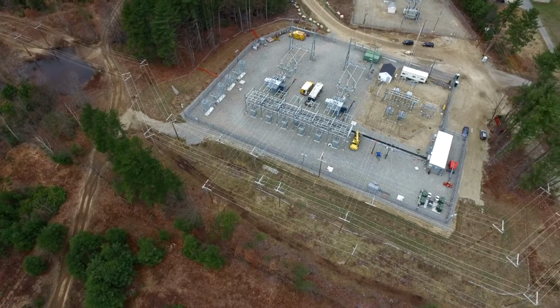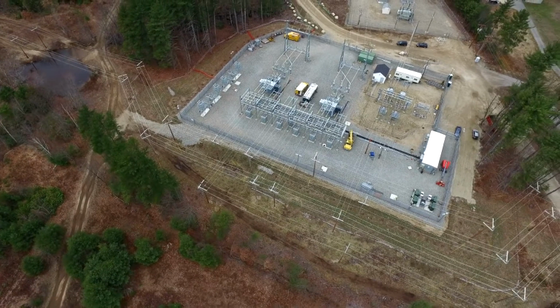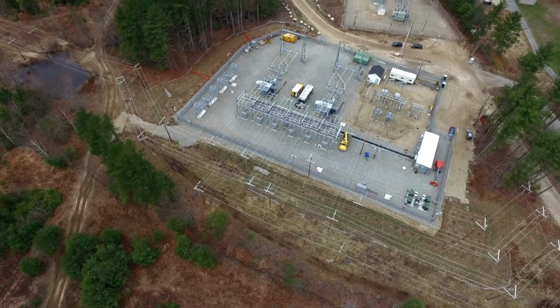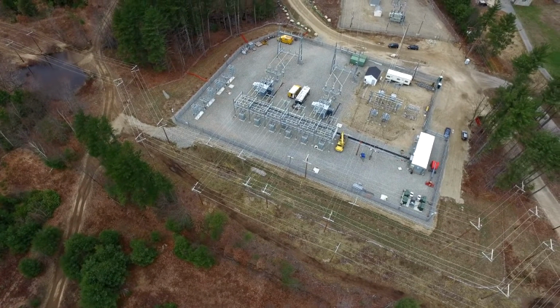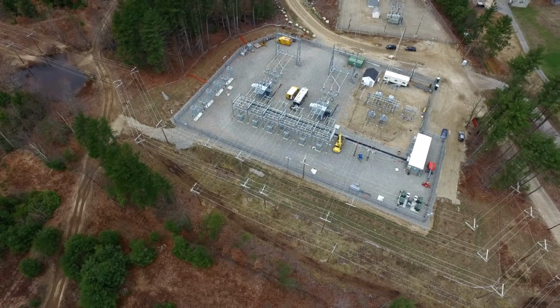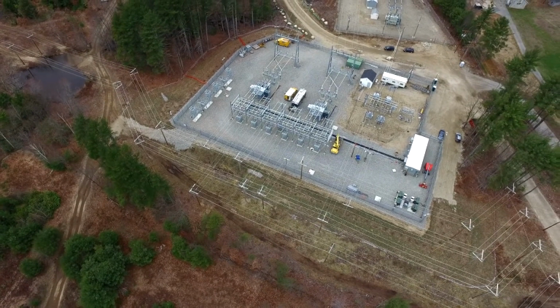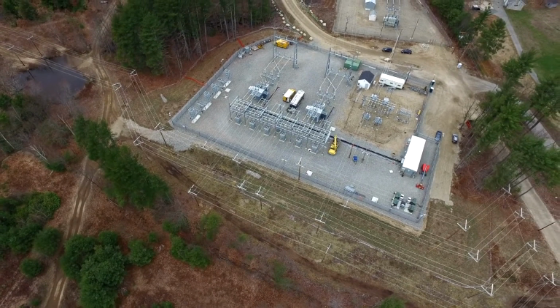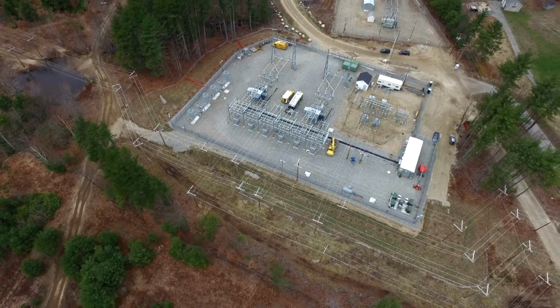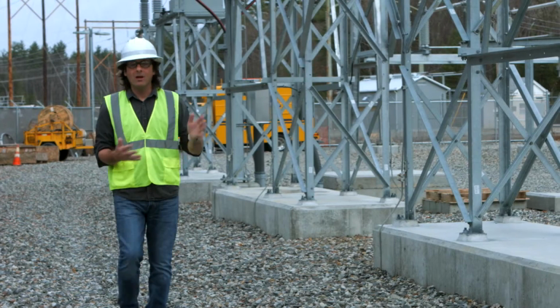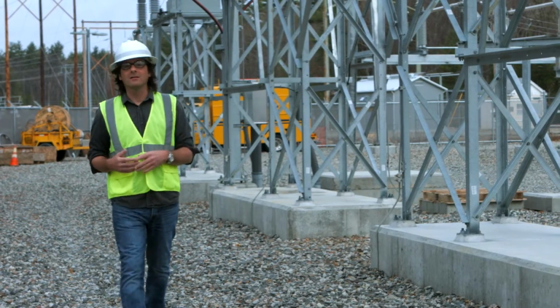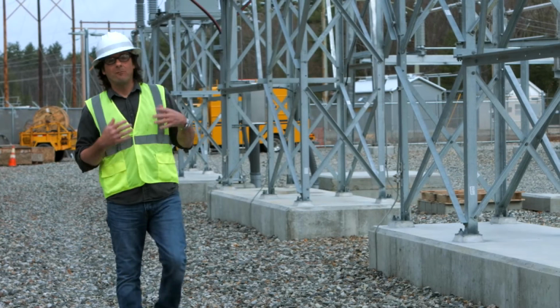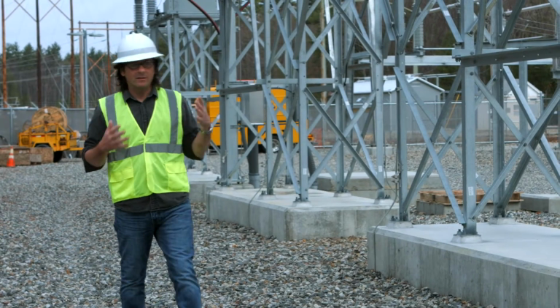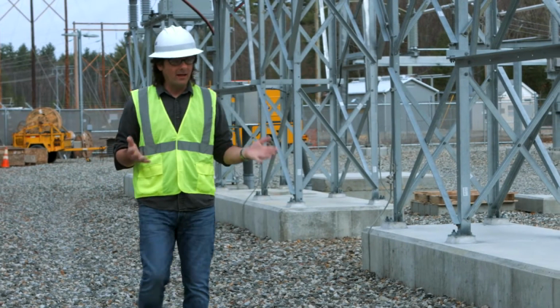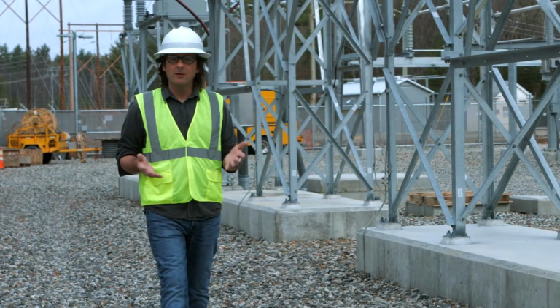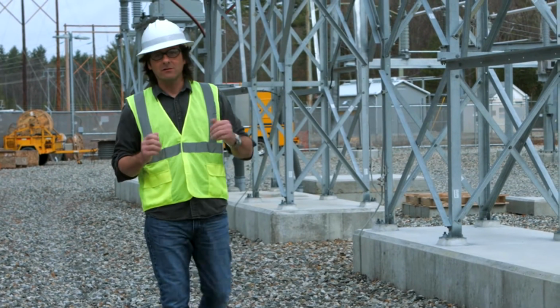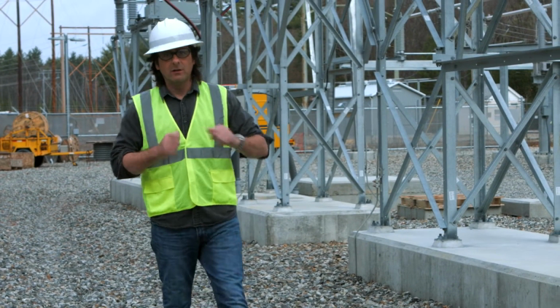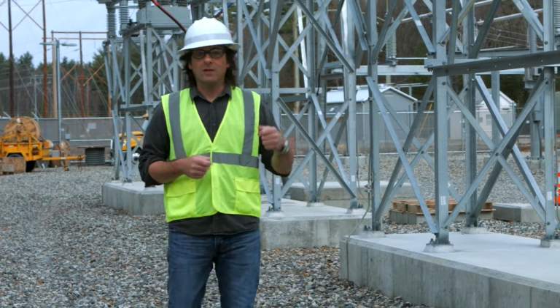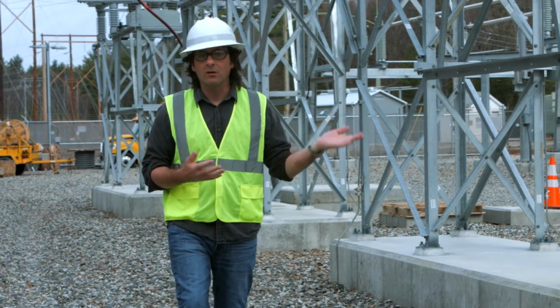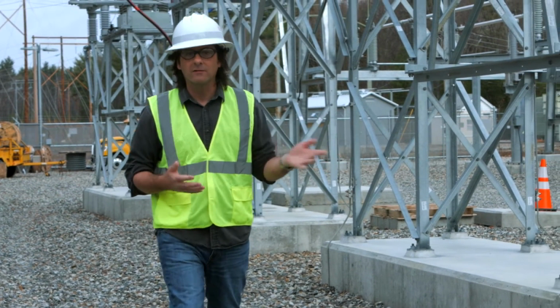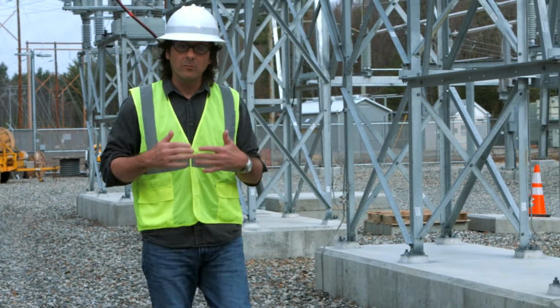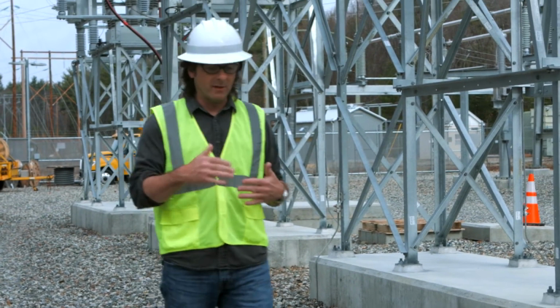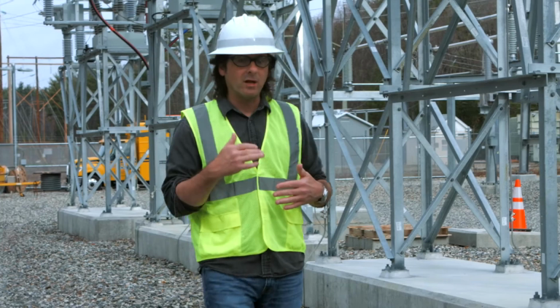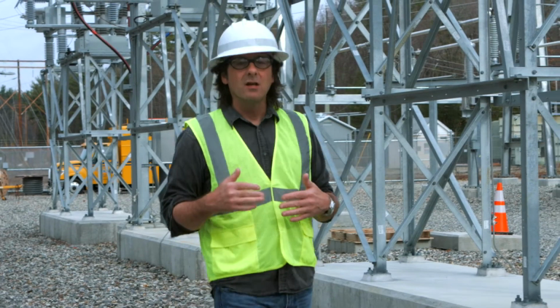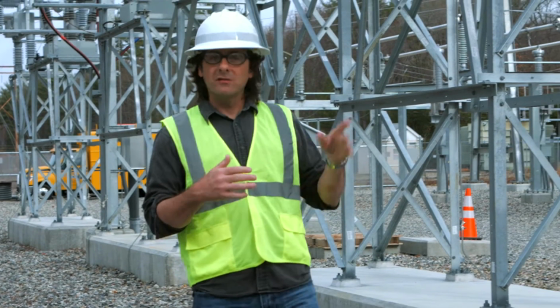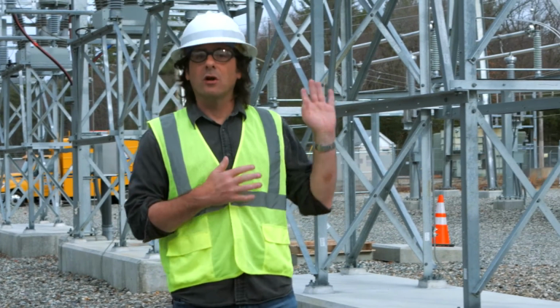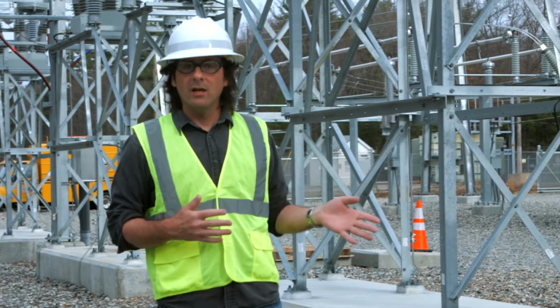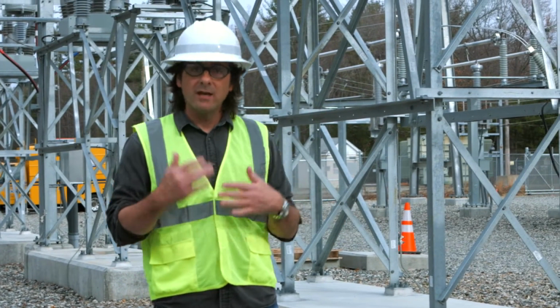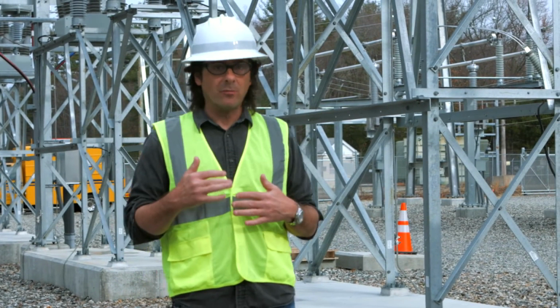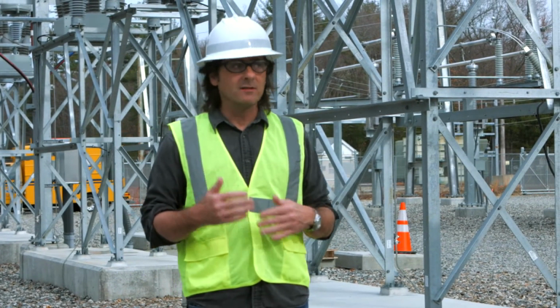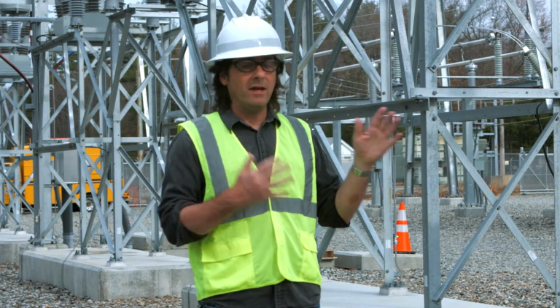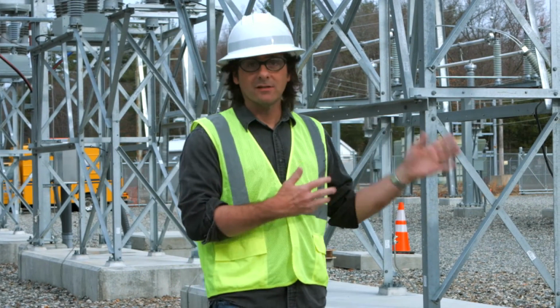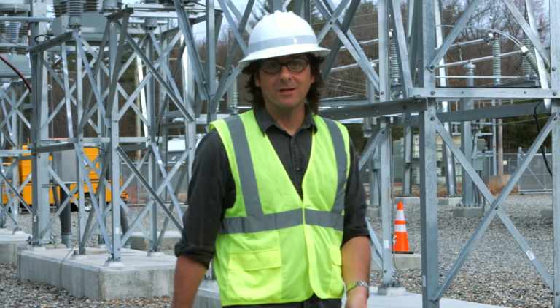But let's not get too ahead of ourselves here. This is 140 megawatts of power — that's a lot. You can't just come in here and flip a switch and have it turn on. It's a very deliberate step-by-step process. So let's go talk to Jake, who will take us through that process of energizing the substation.